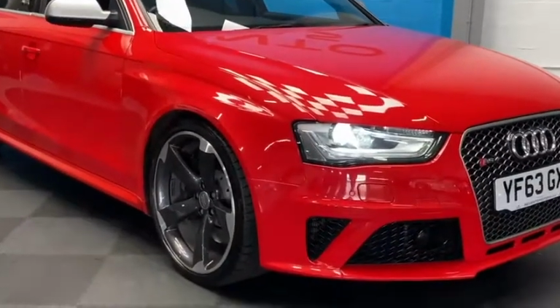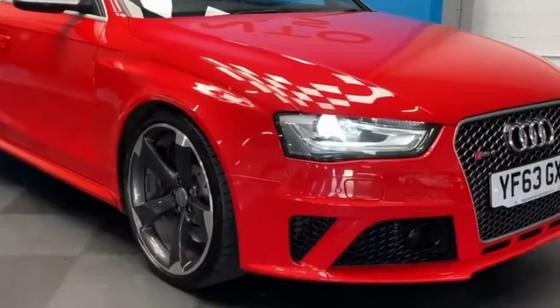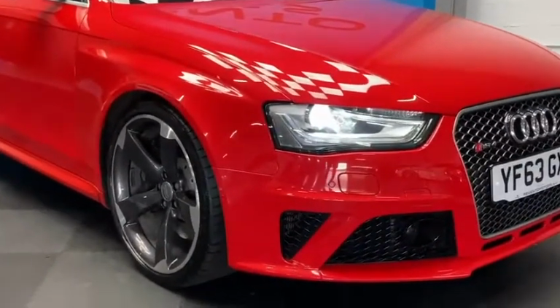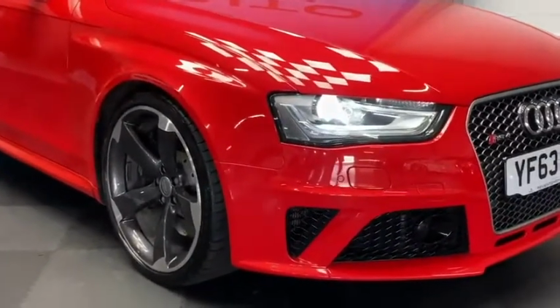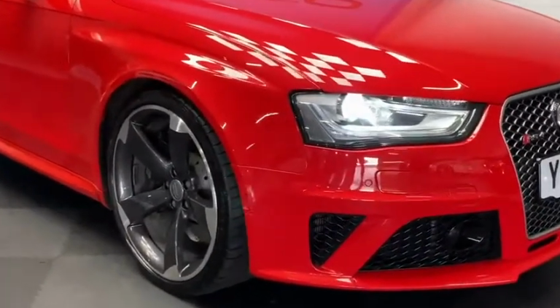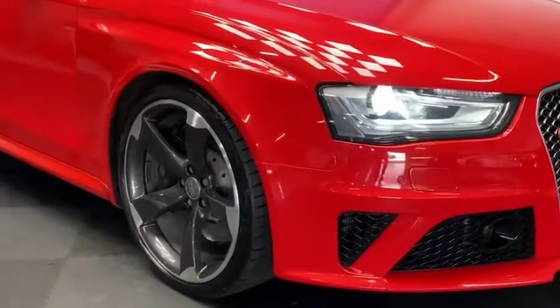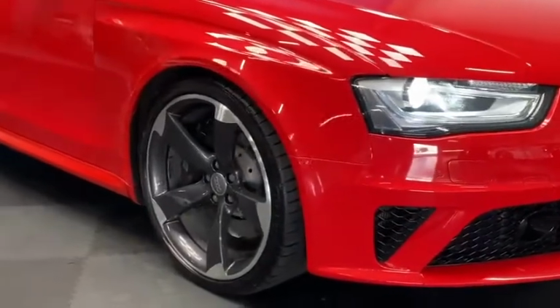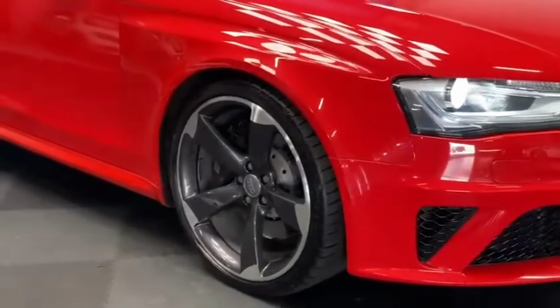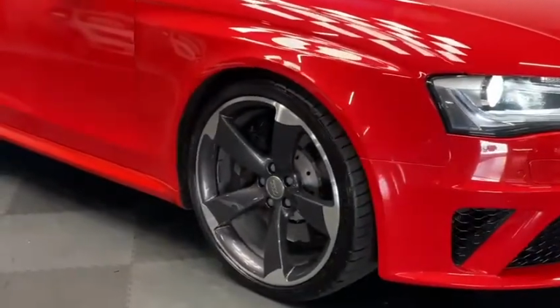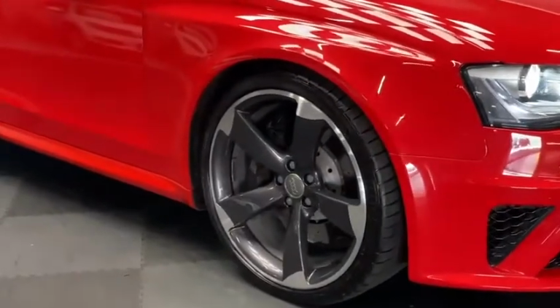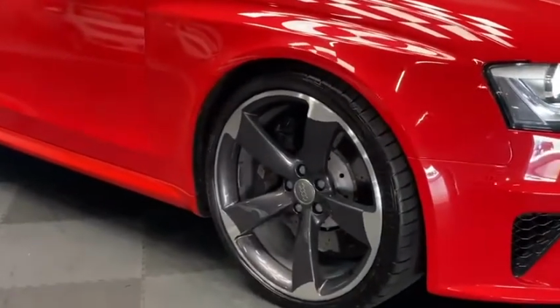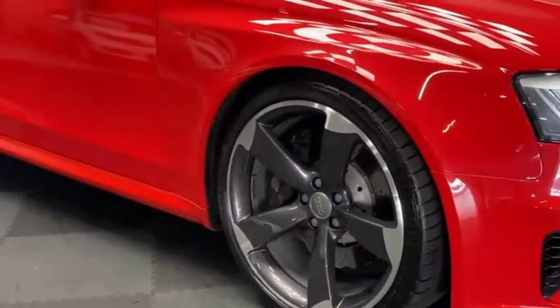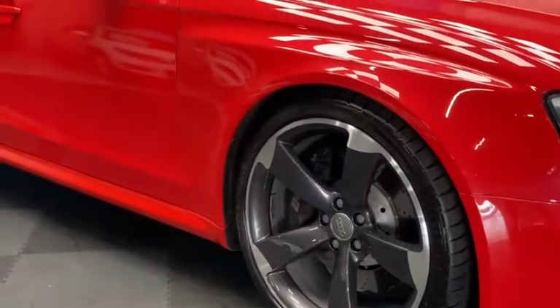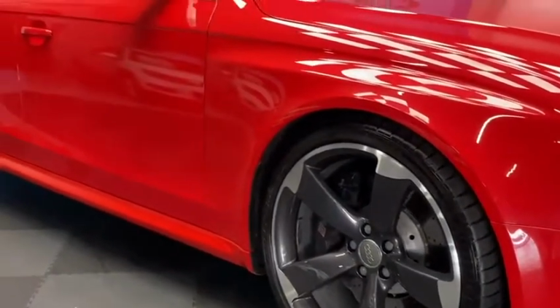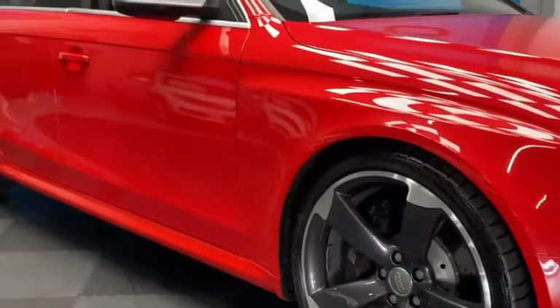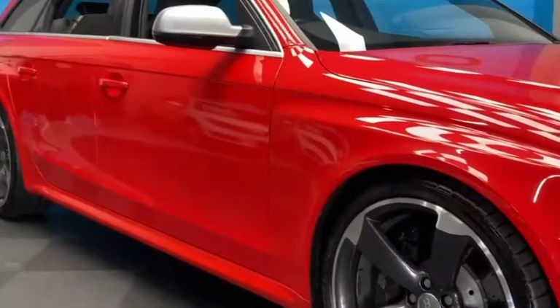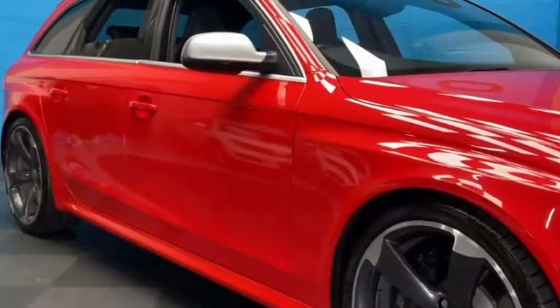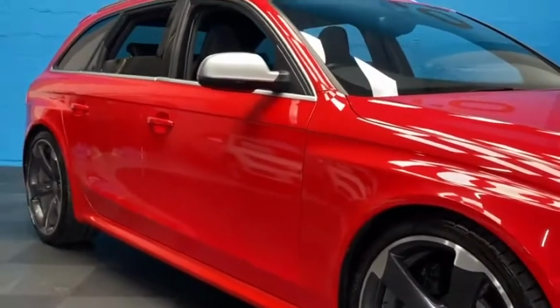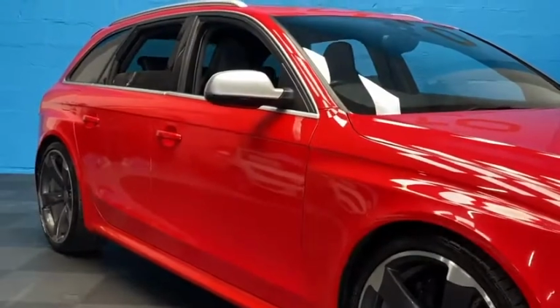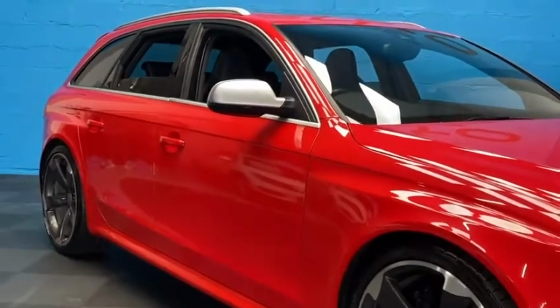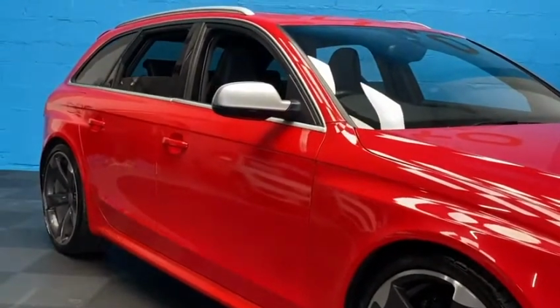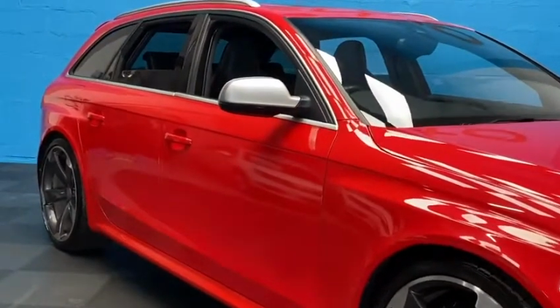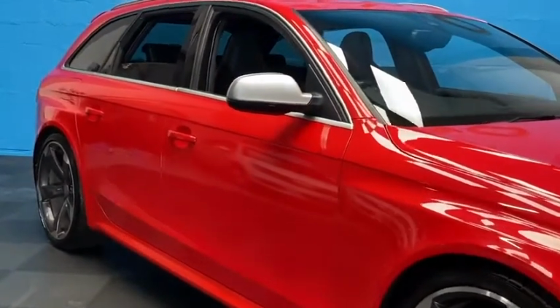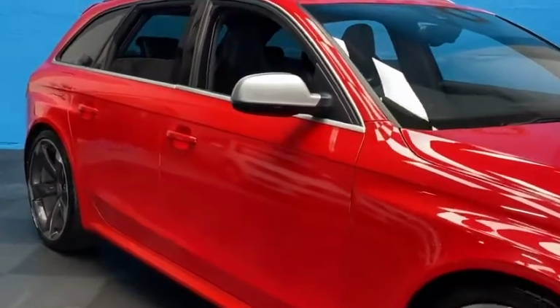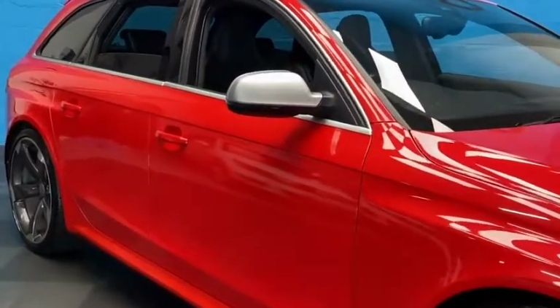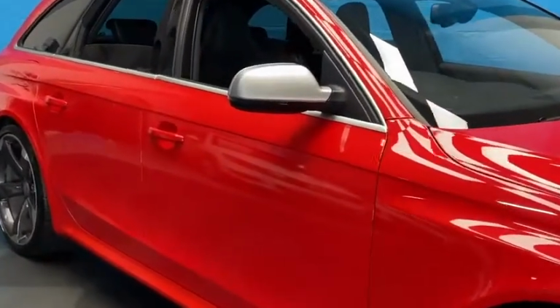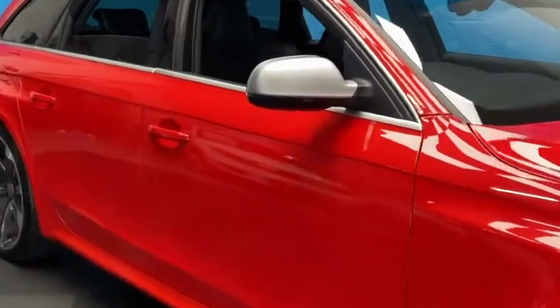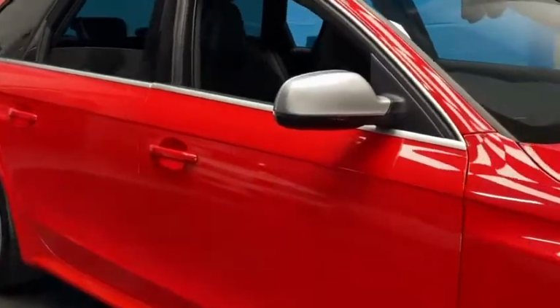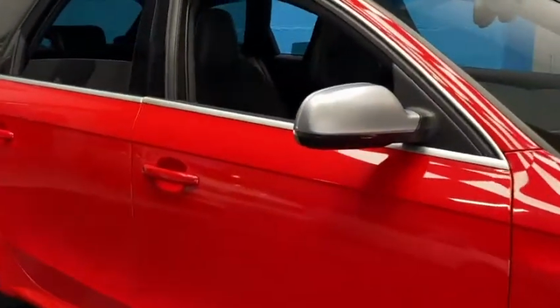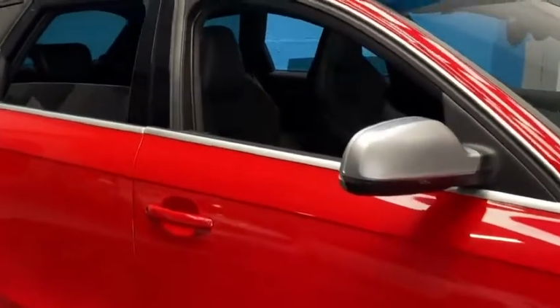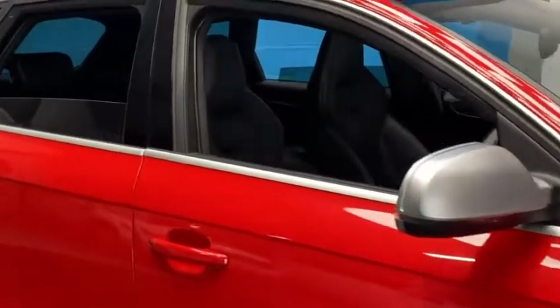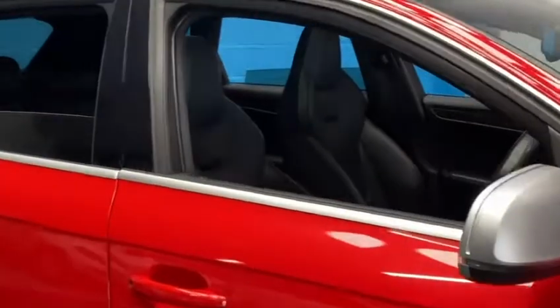So here we have an Audi RS4 Avant 4.2 V8, finished in a stunning red with loads of options, including the much desirable panoramic glass sunroof.